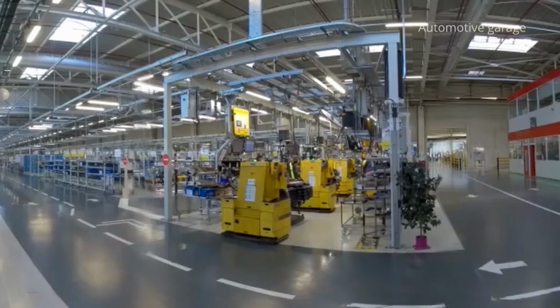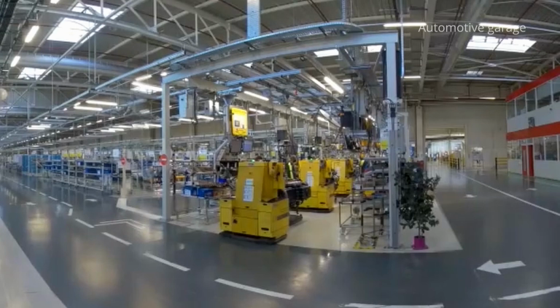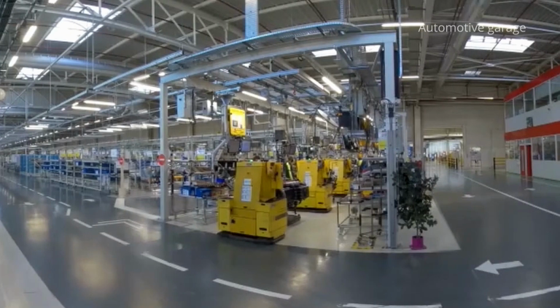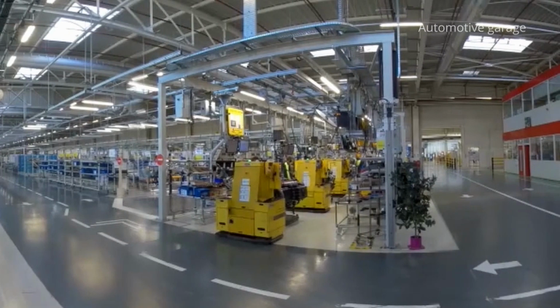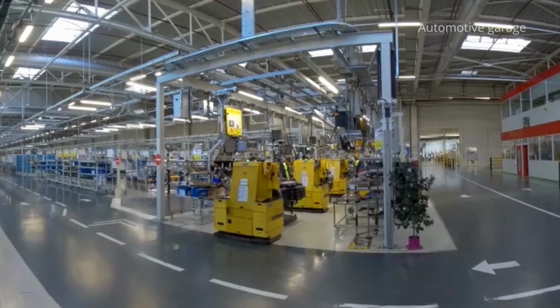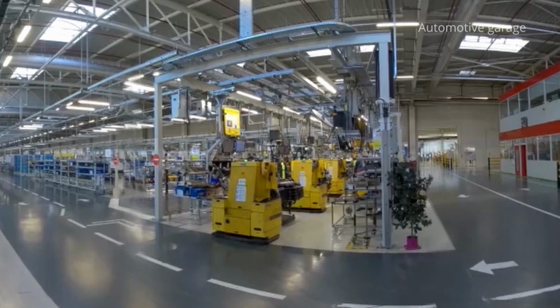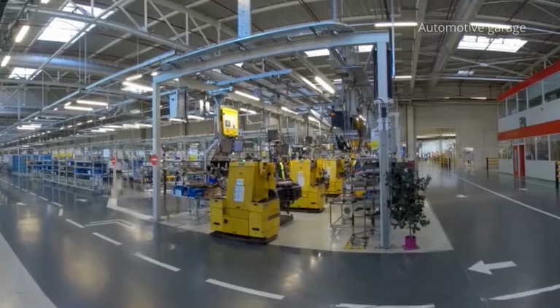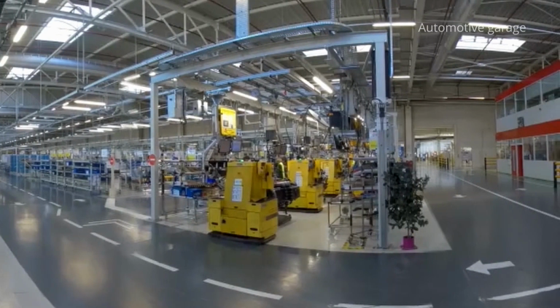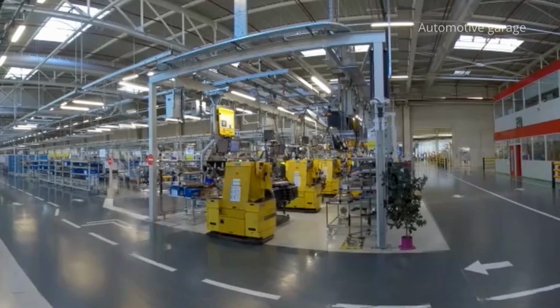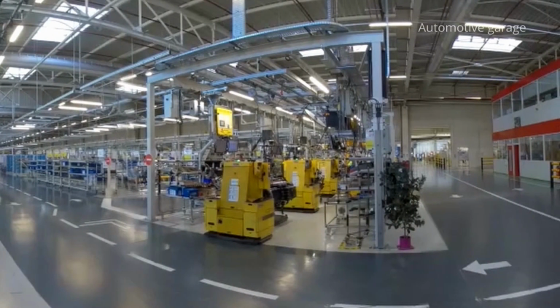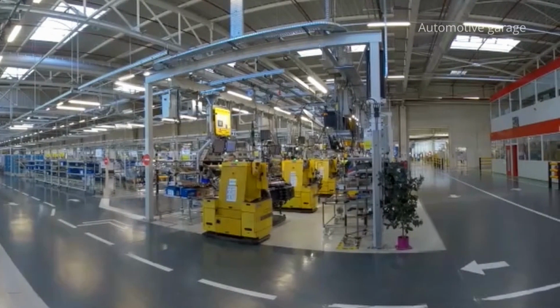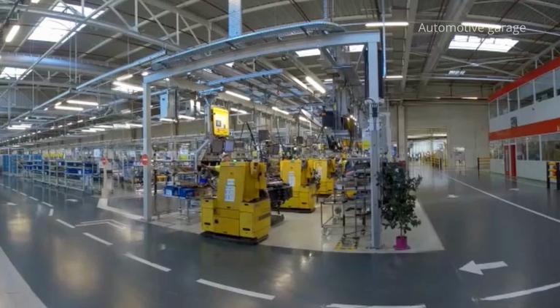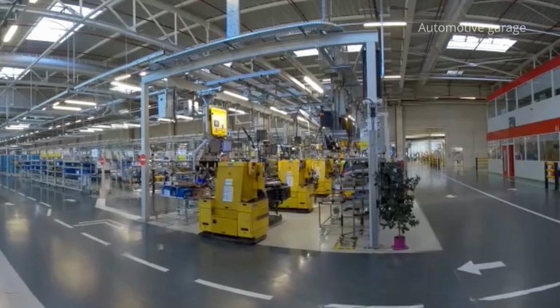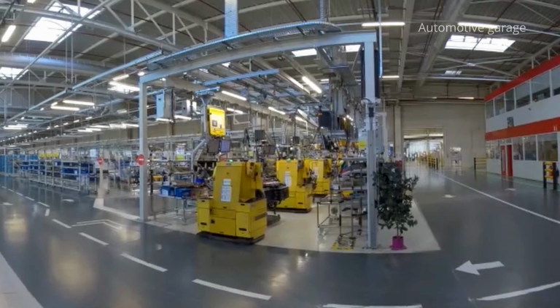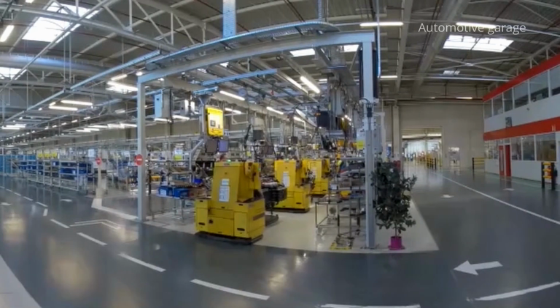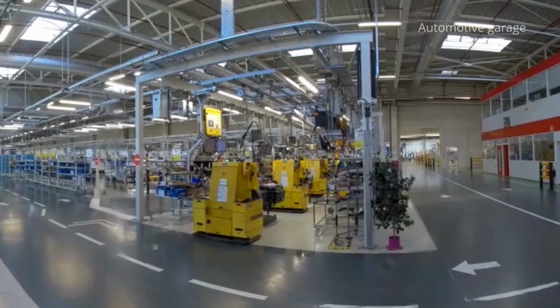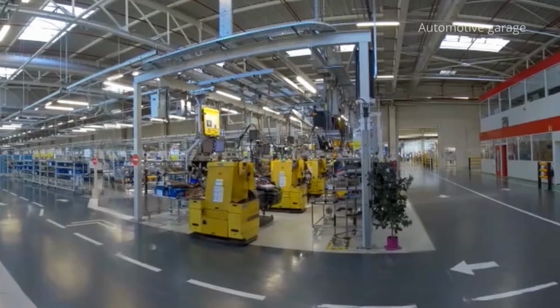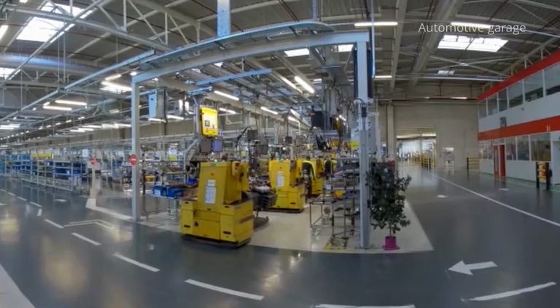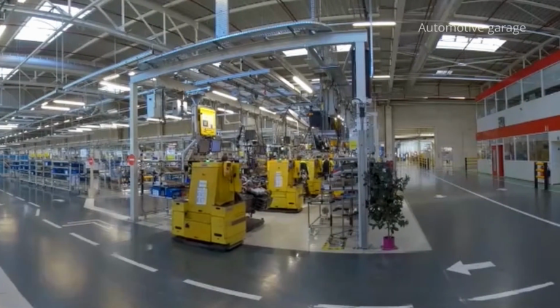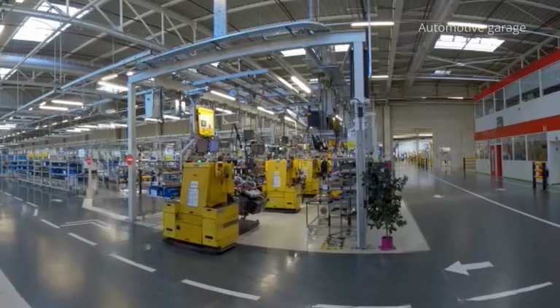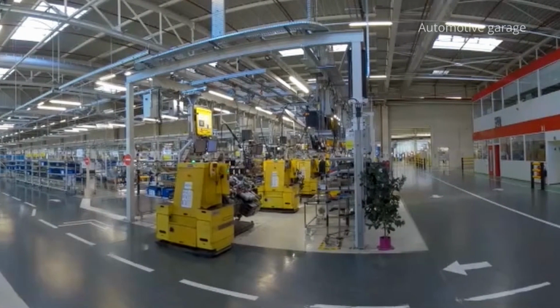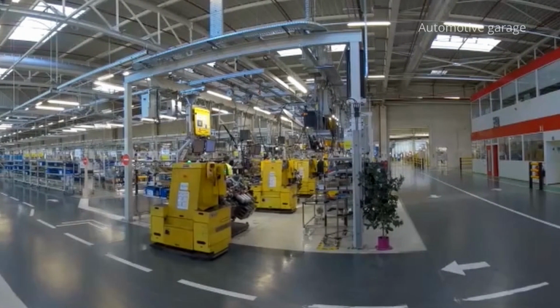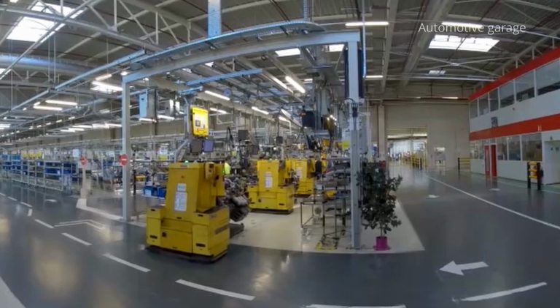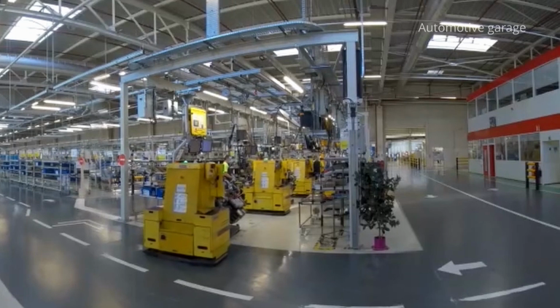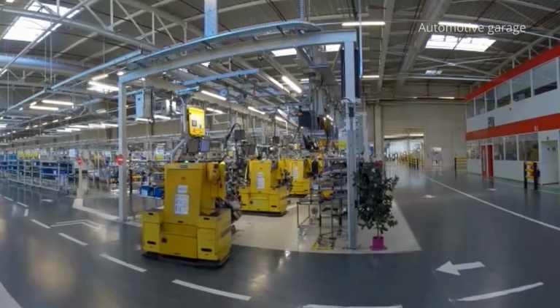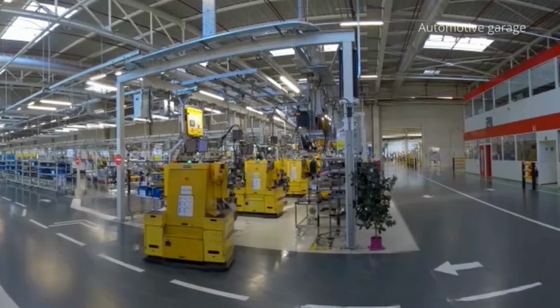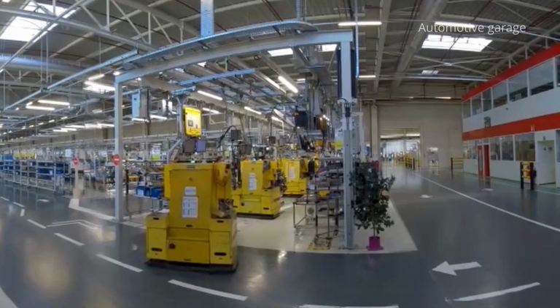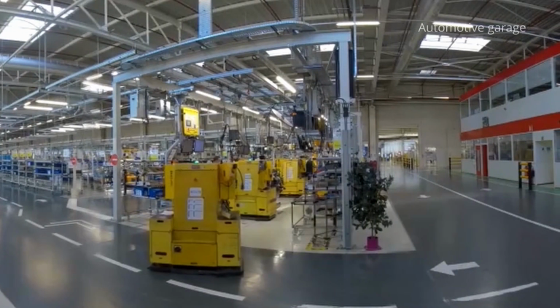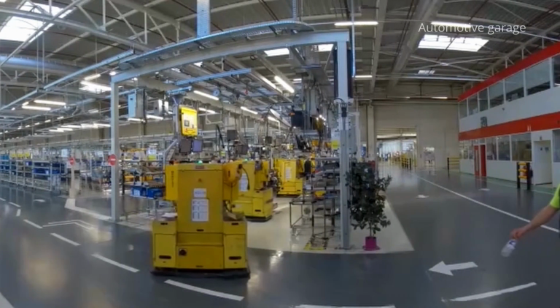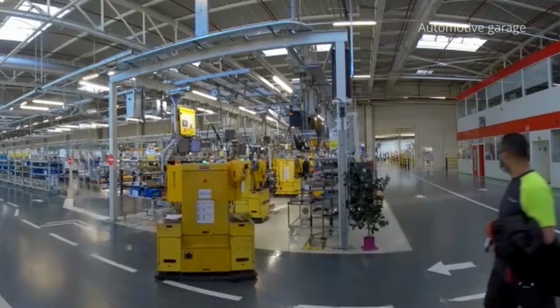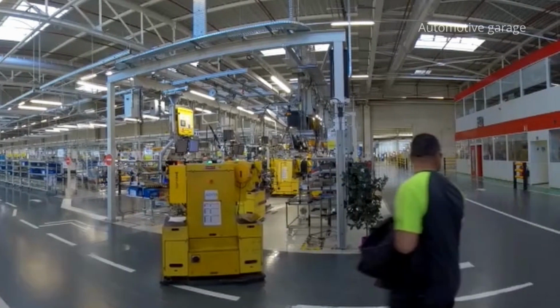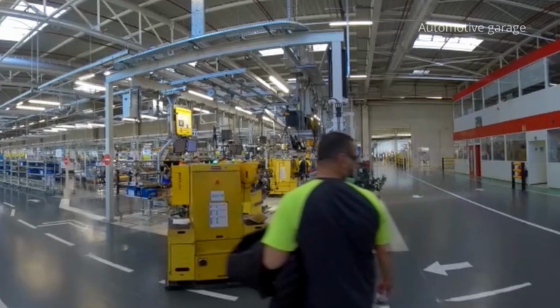Here we are at the end of the assembly line. The engine is finished and compliant with the customer's order. At this stage, the engine weighs around 900 kilograms. It's then sent to the test area.